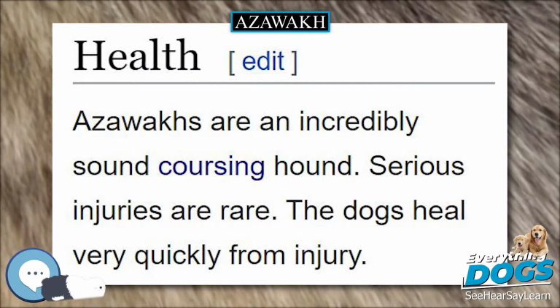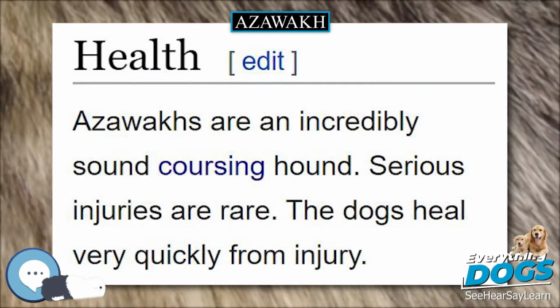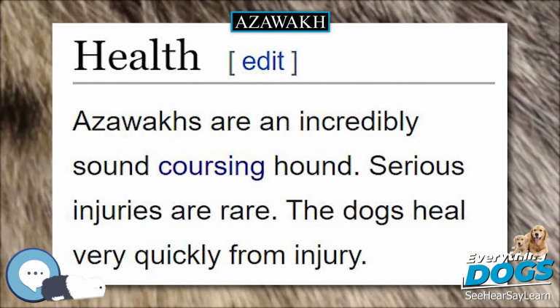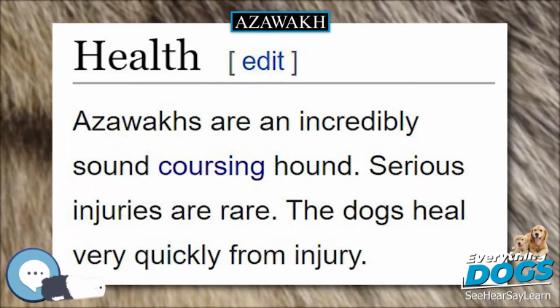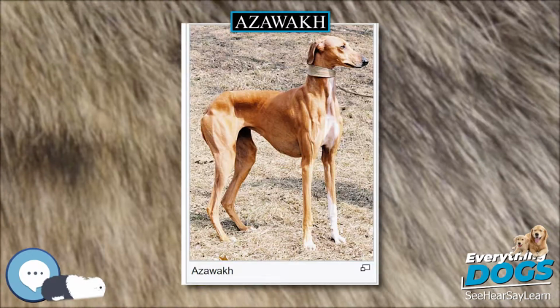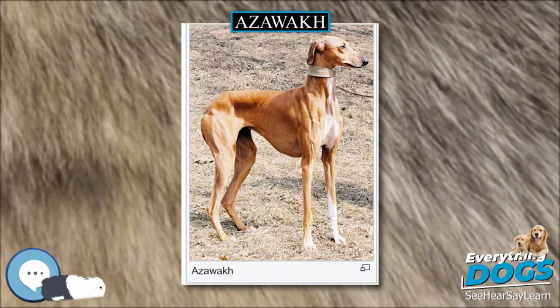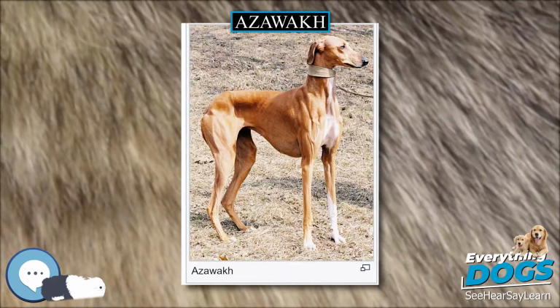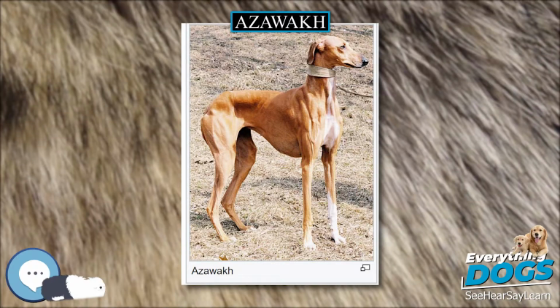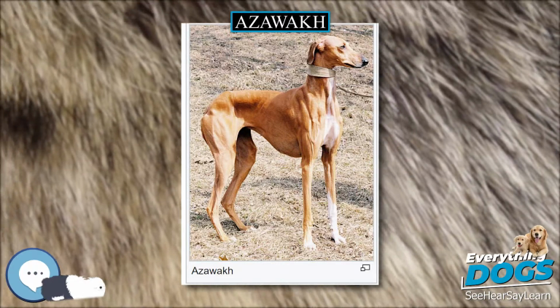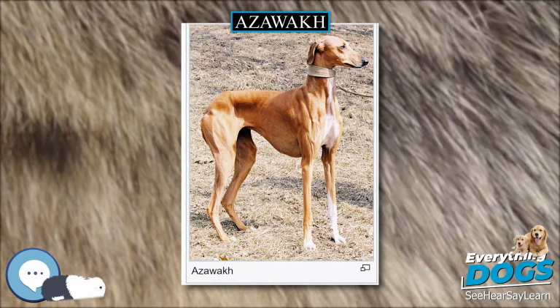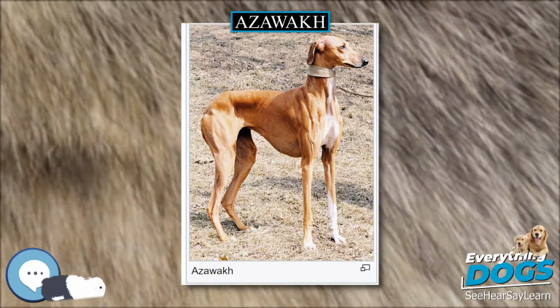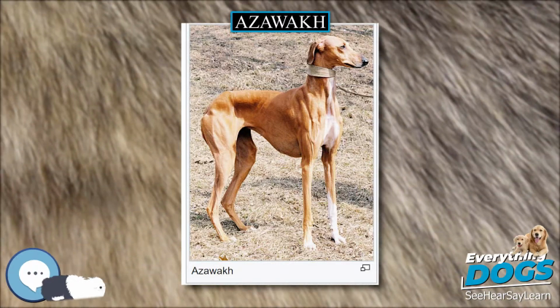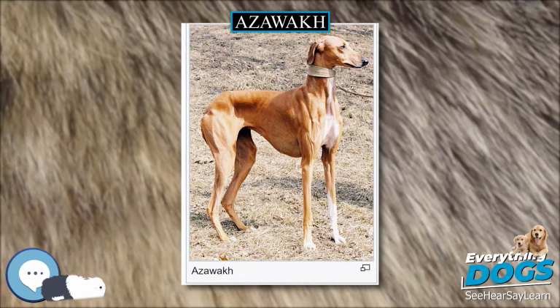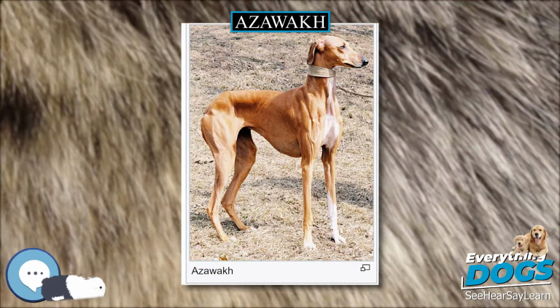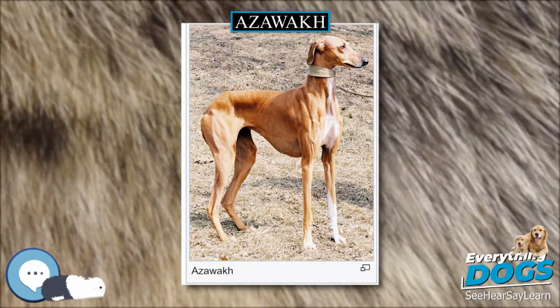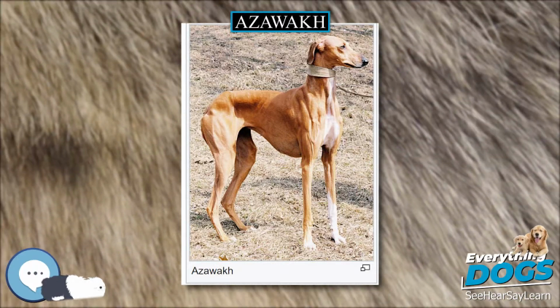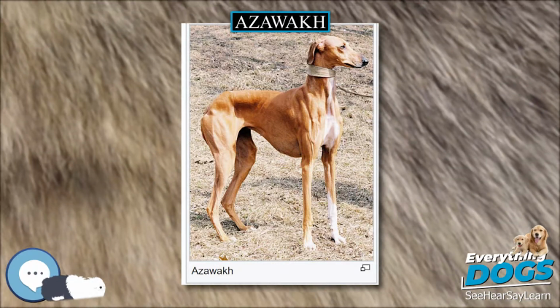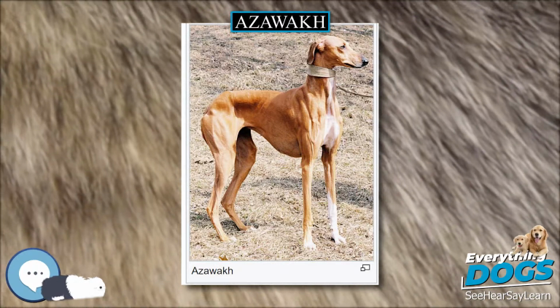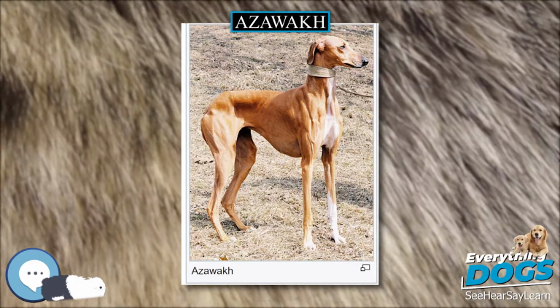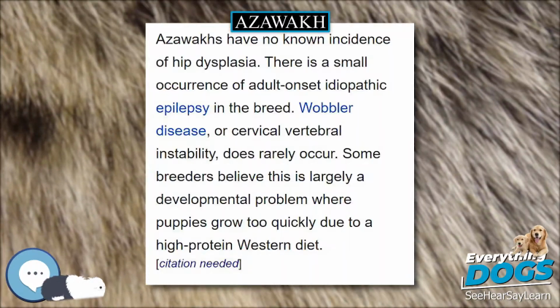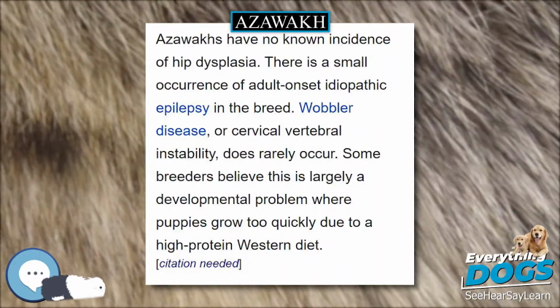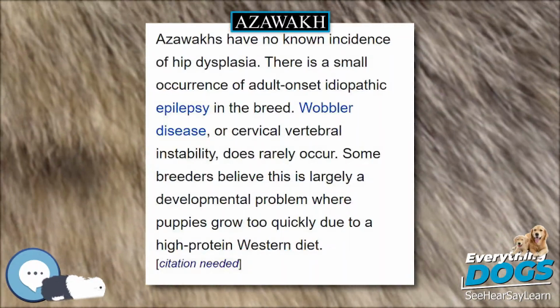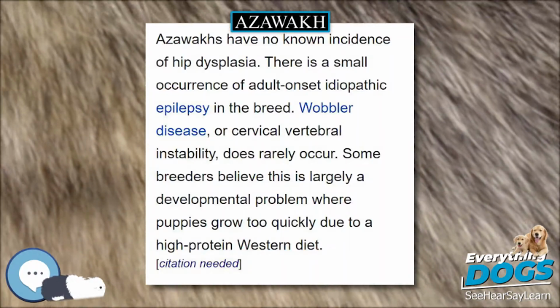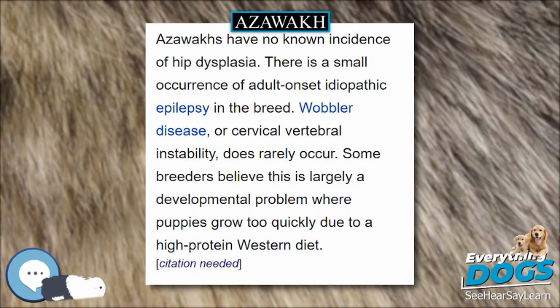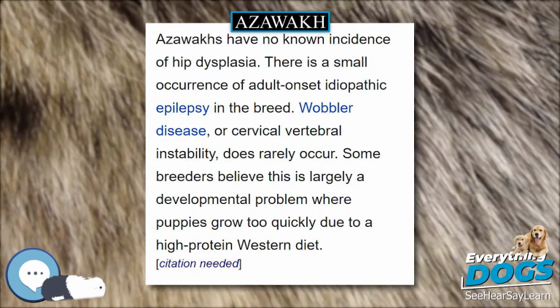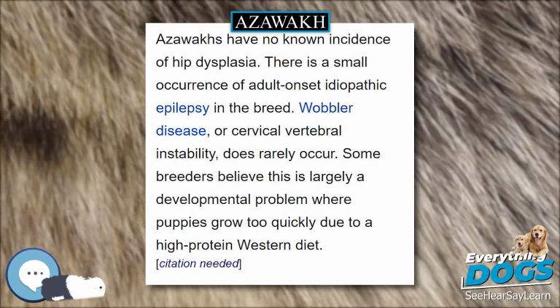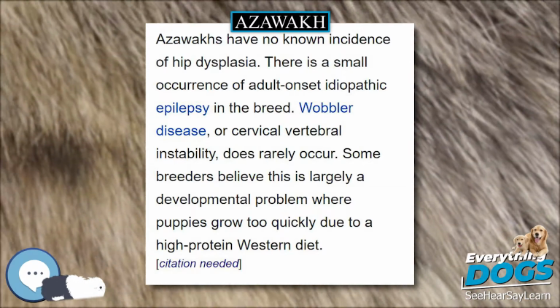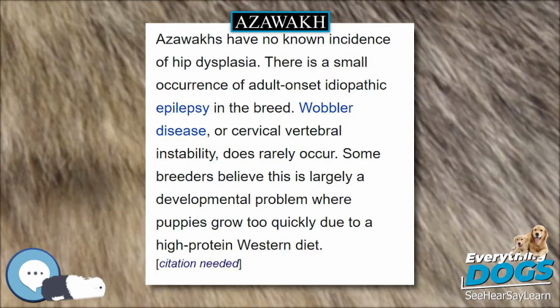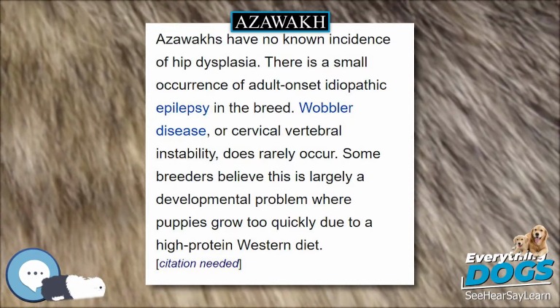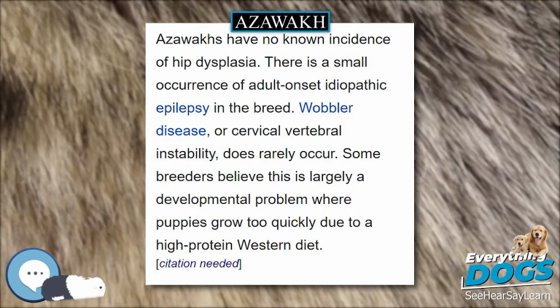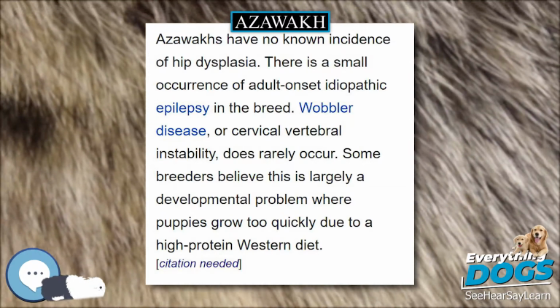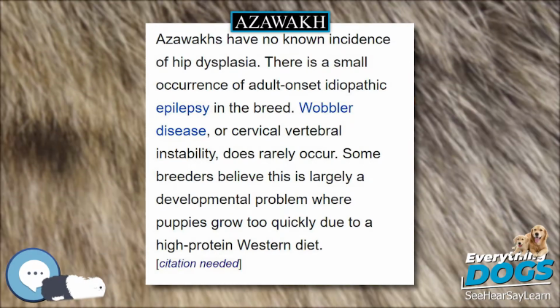The Azawak is almond-eyed and thin. It moves with a distinctly feline gait and can be found in a variety of colors as well as varying degrees of refinement, though format is basically constant.